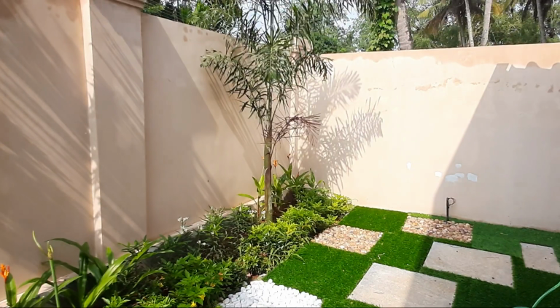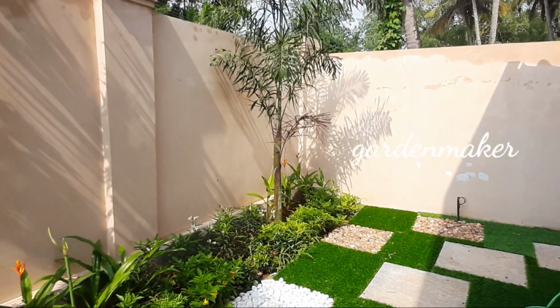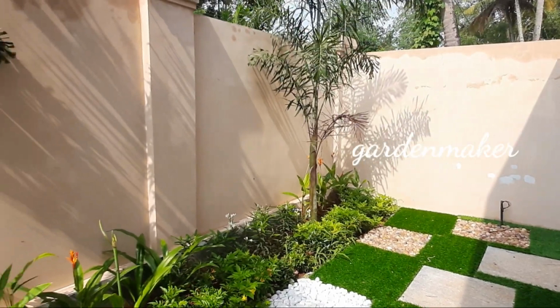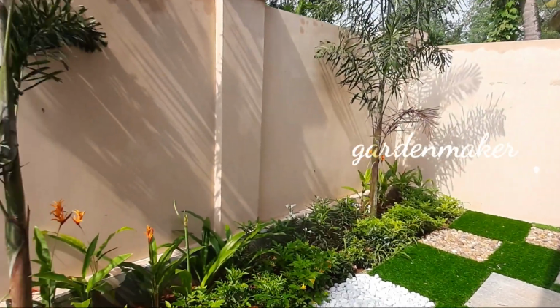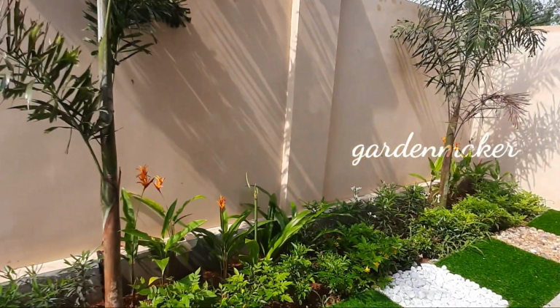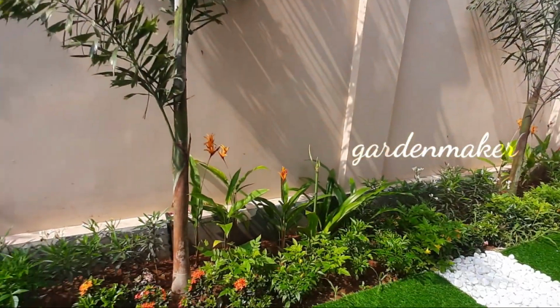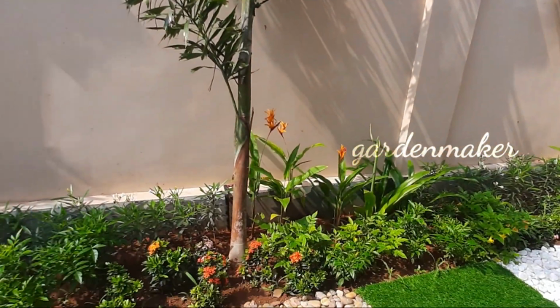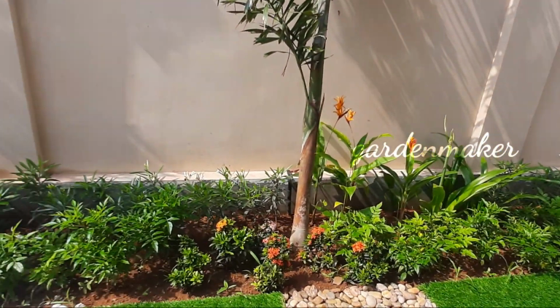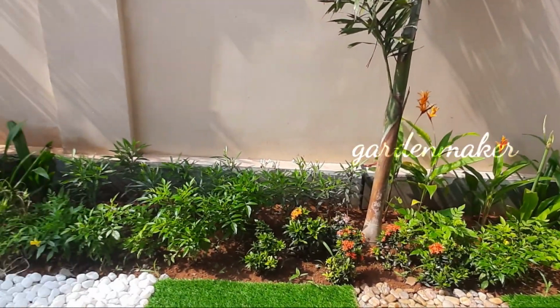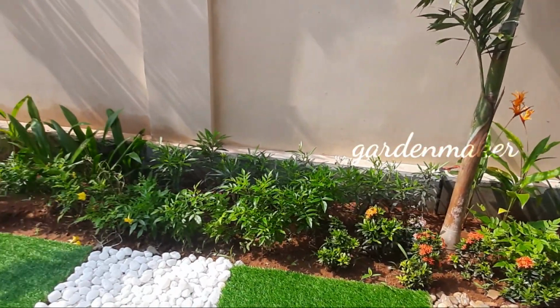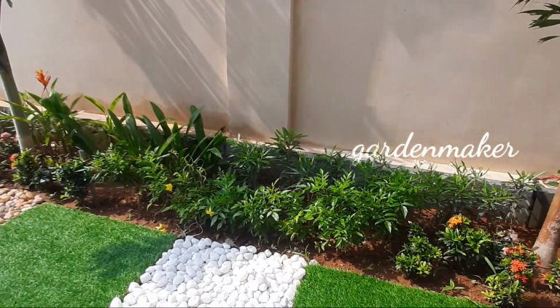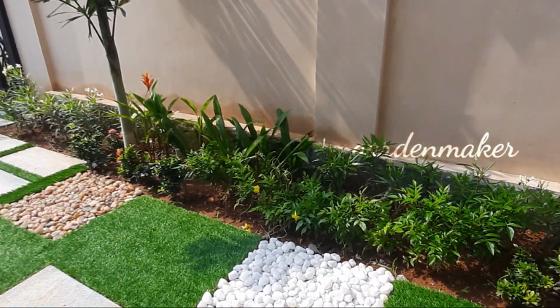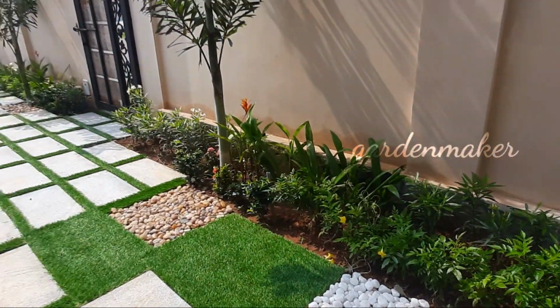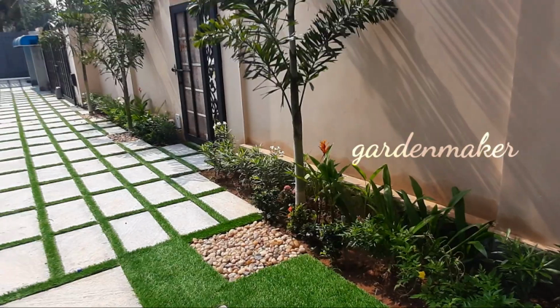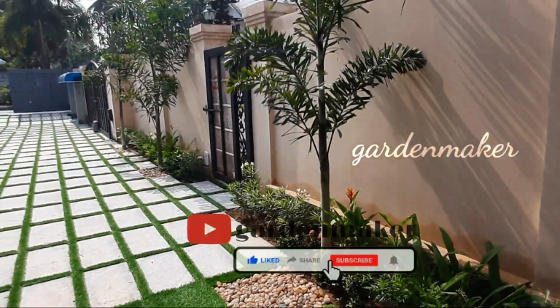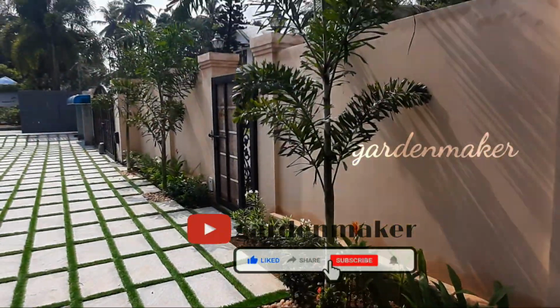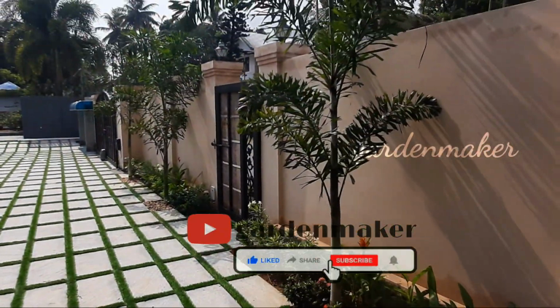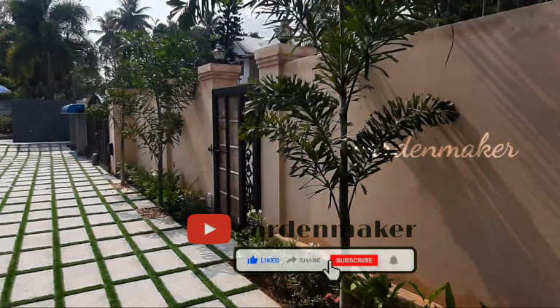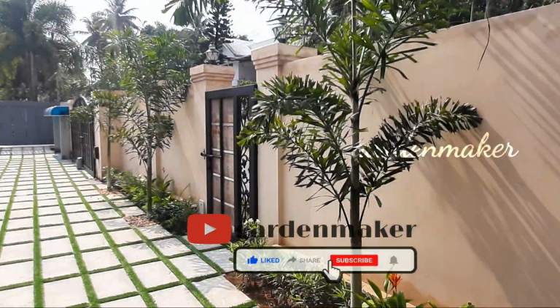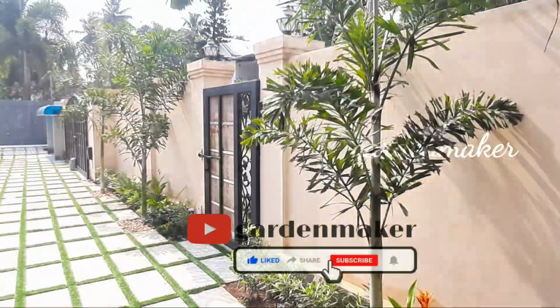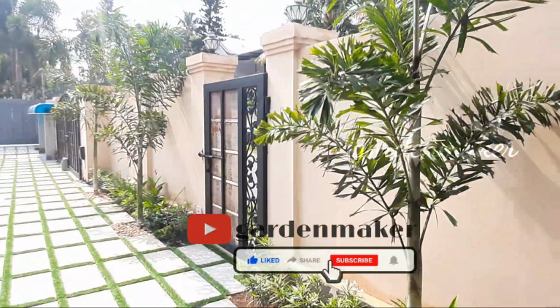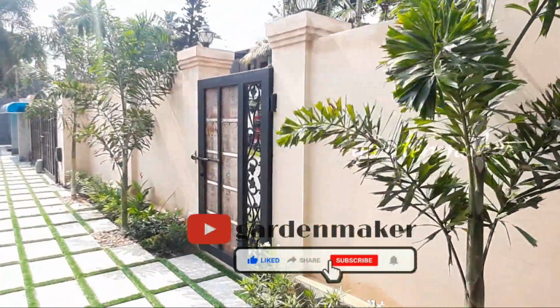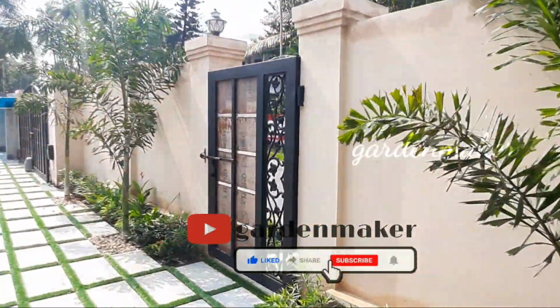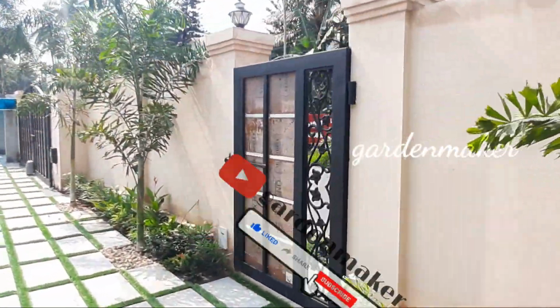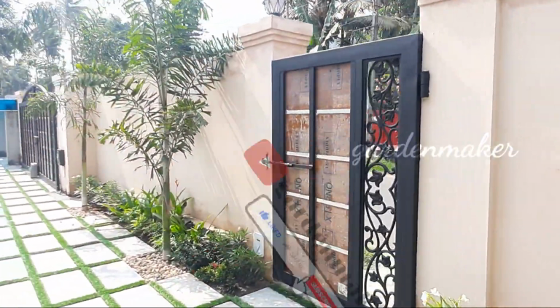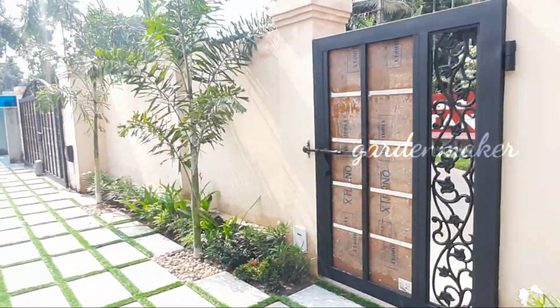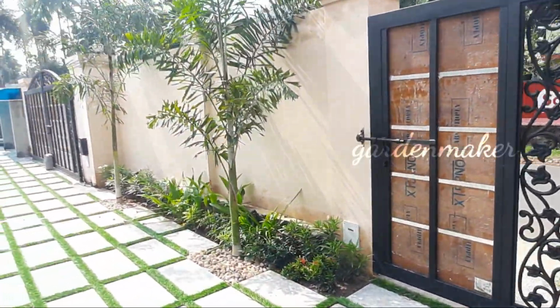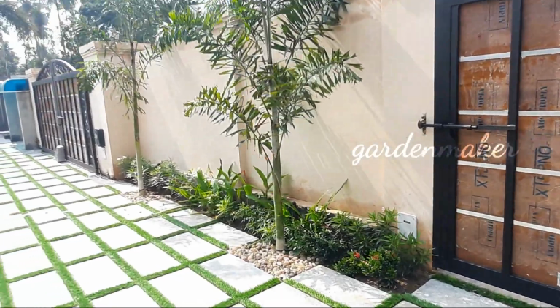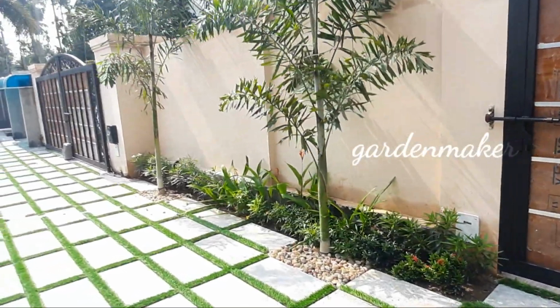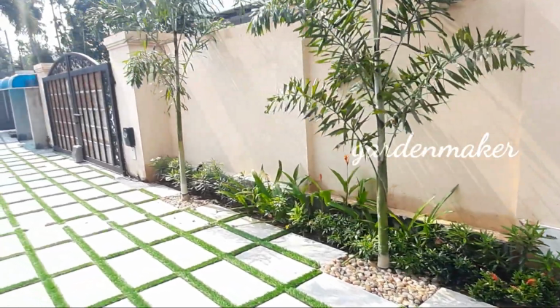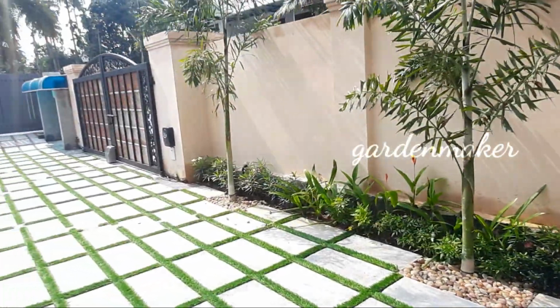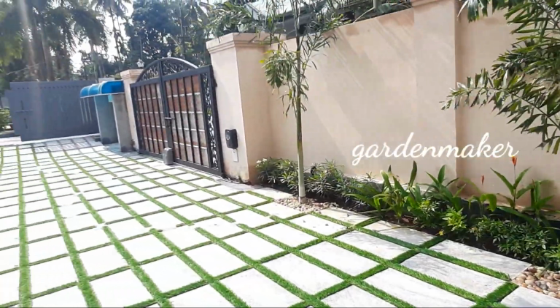Hi friends, welcome to GardenMaker YouTube channel. Today's video is a very detailed video of our garden setting. If you like this video, please like this video.